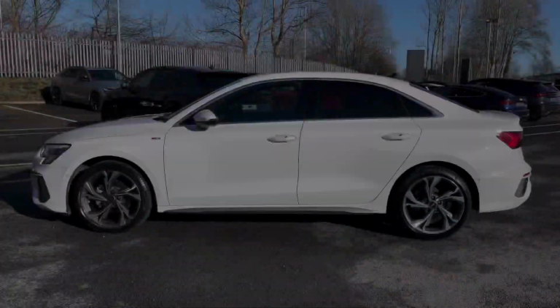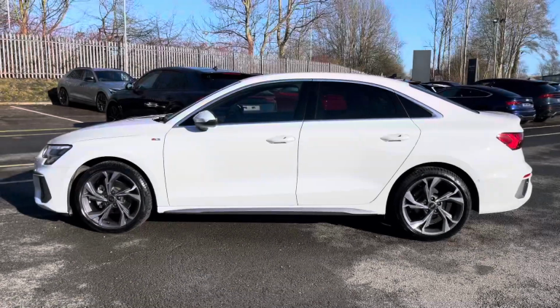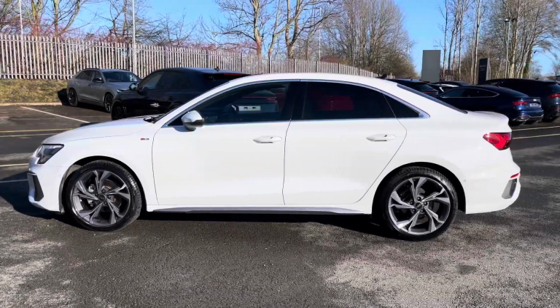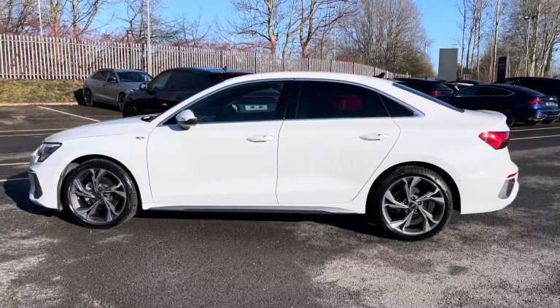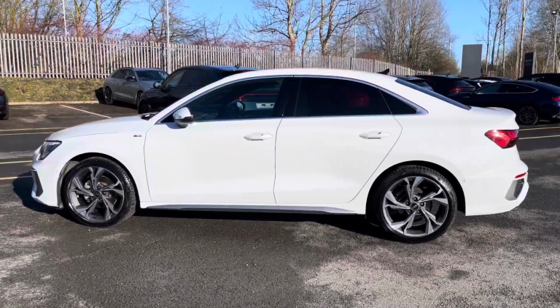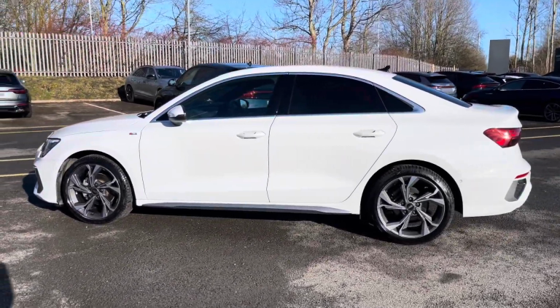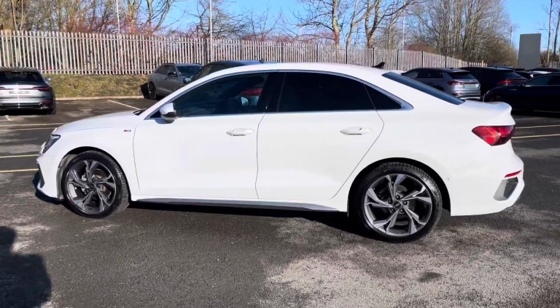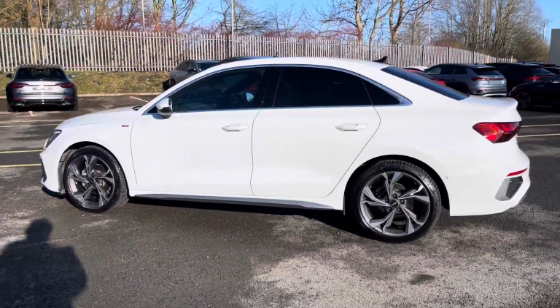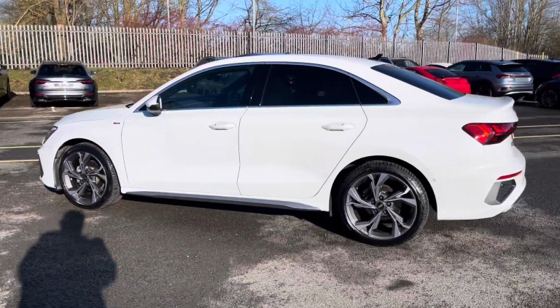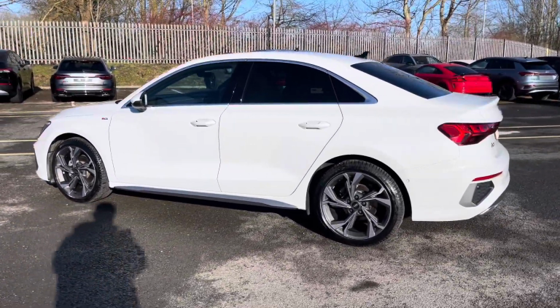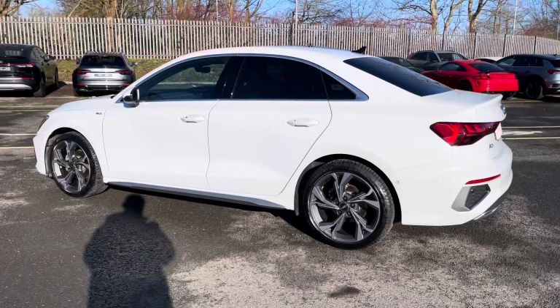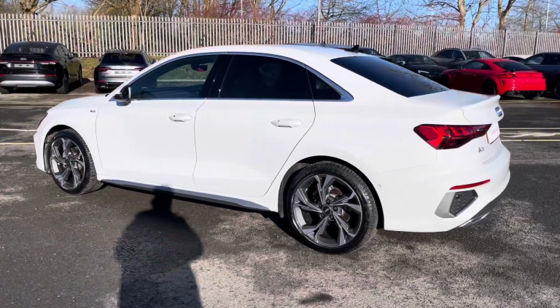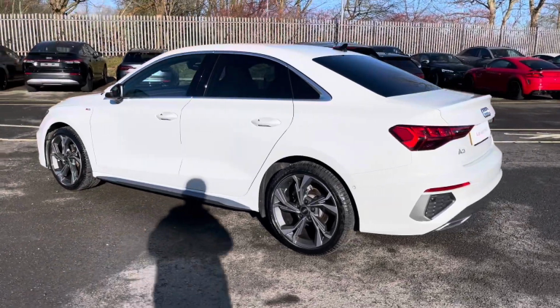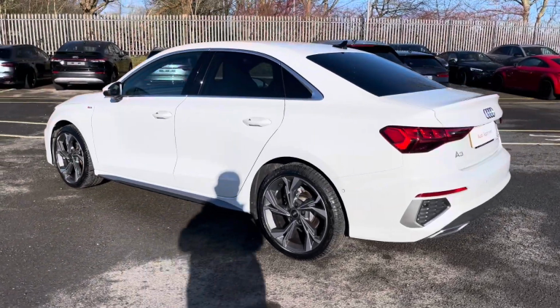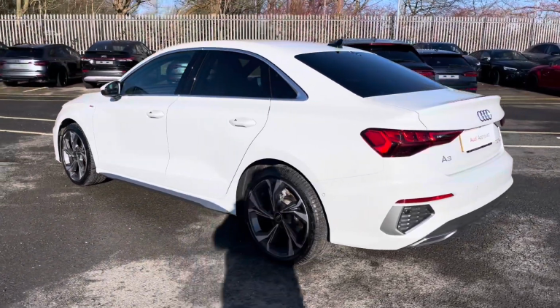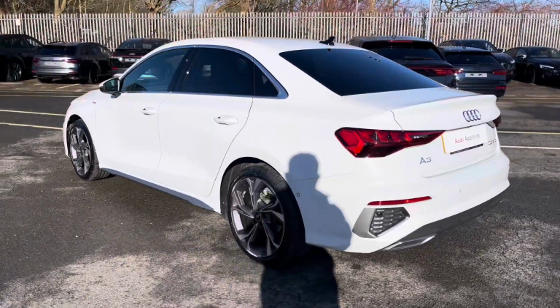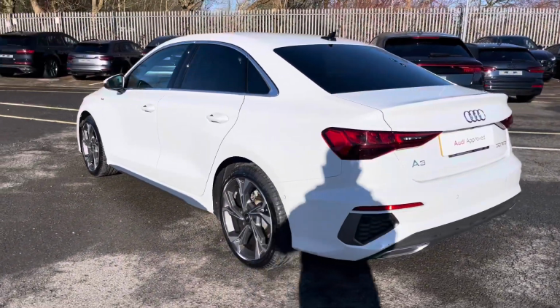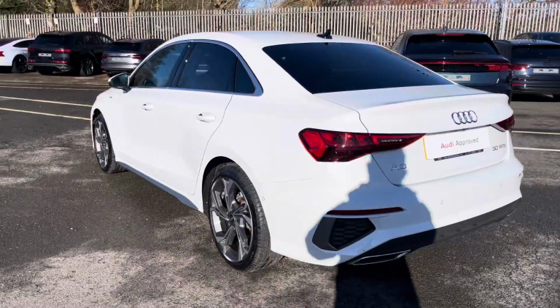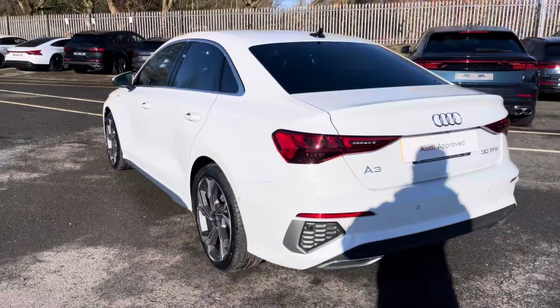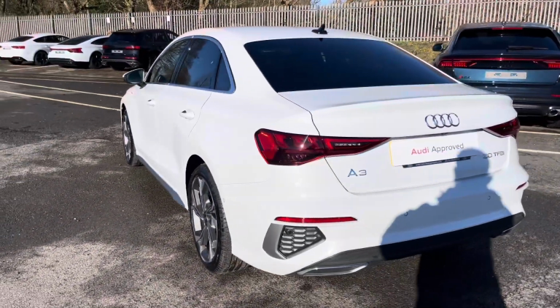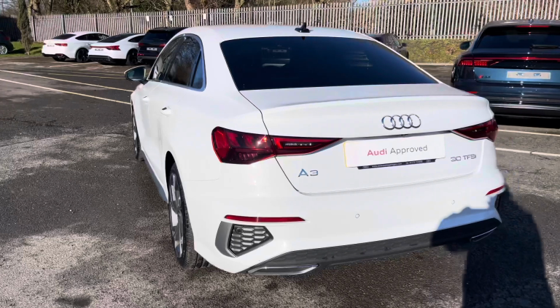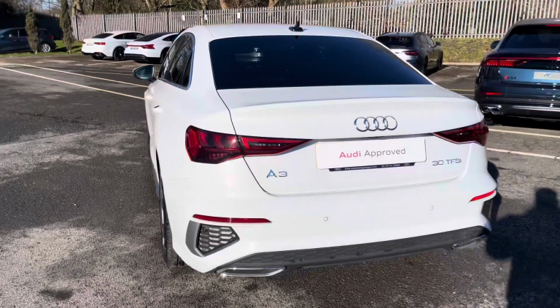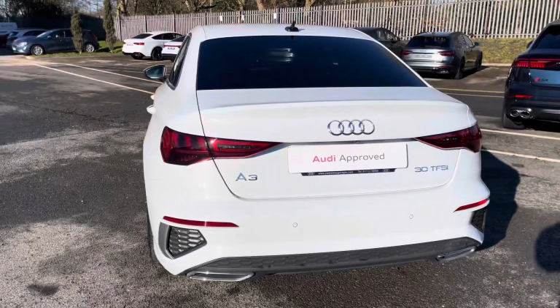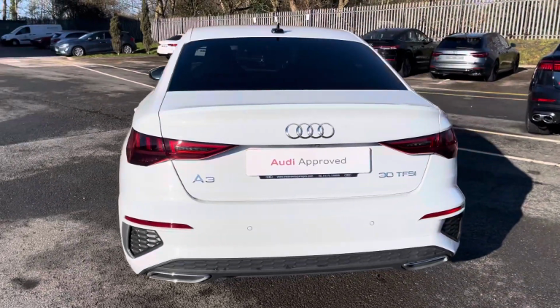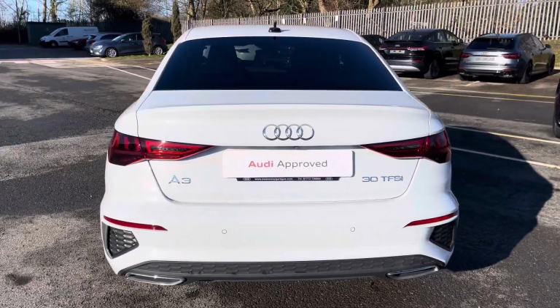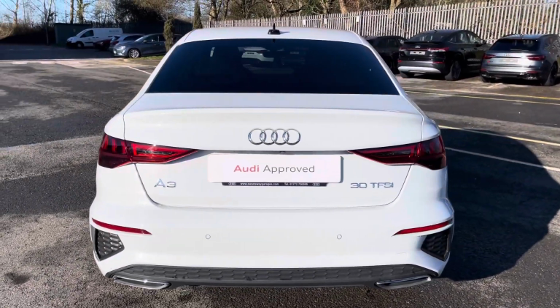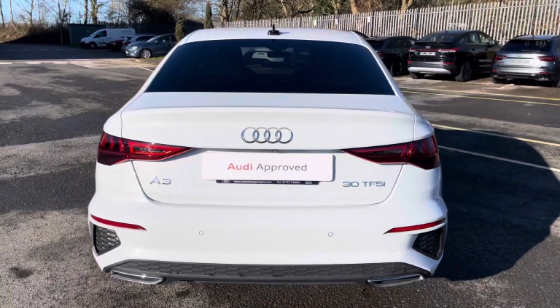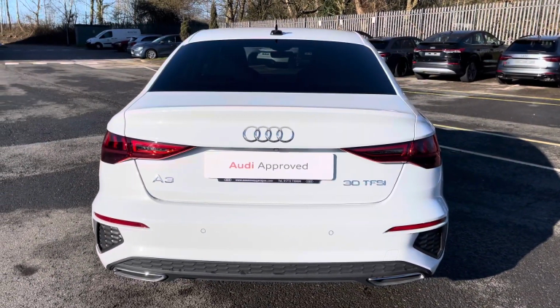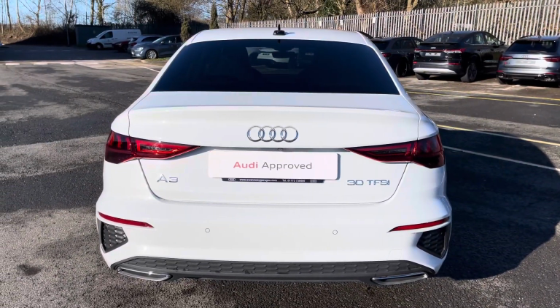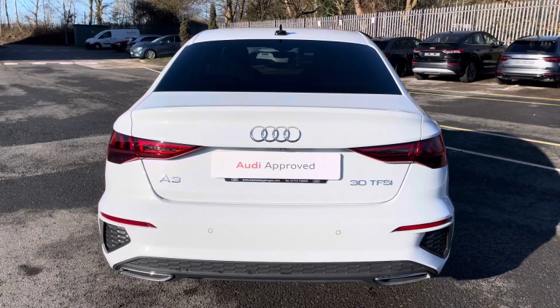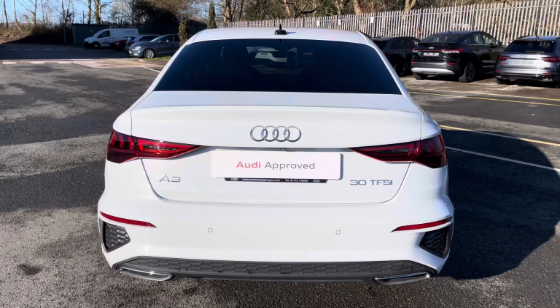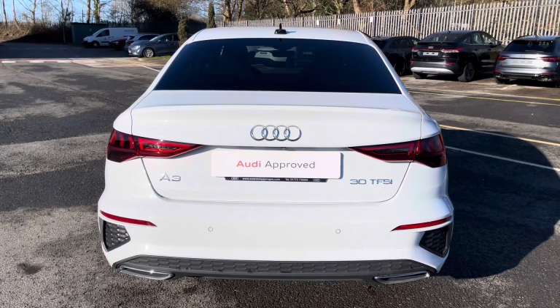This approved used A3 is a 73 plate which has had just one previous owner and it's done just over 2,681 miles and it's got MOT and warranty until the 3rd of September 2026.